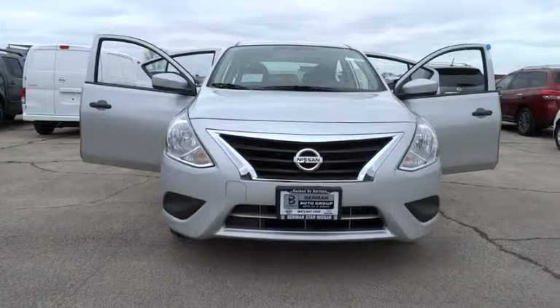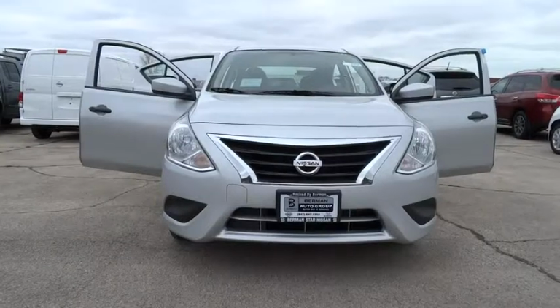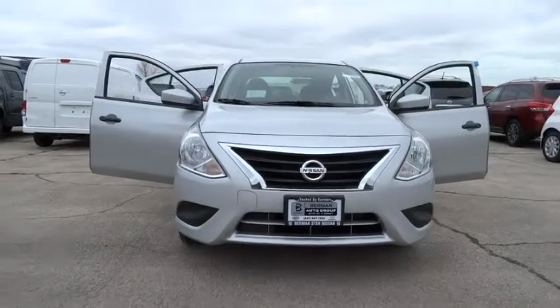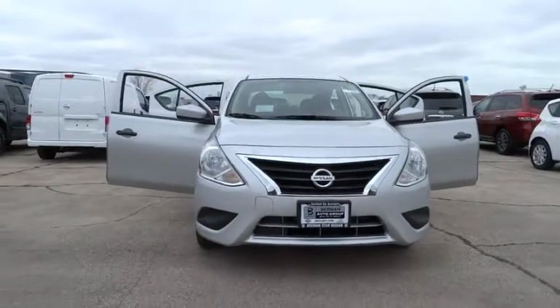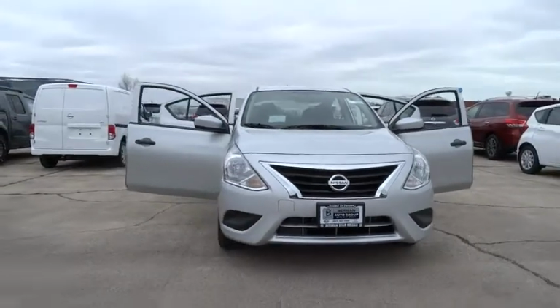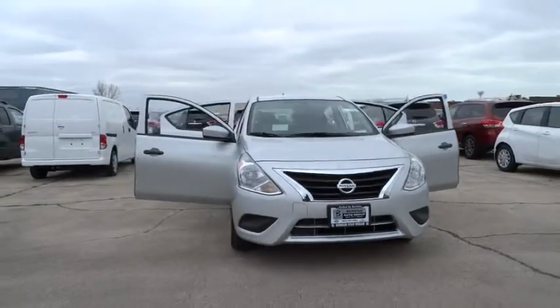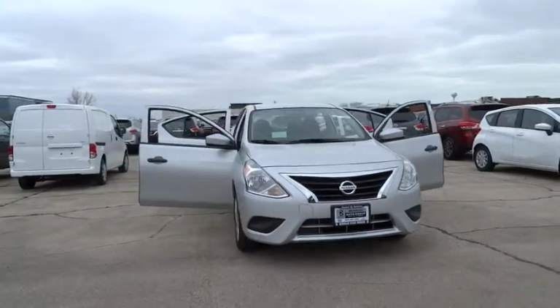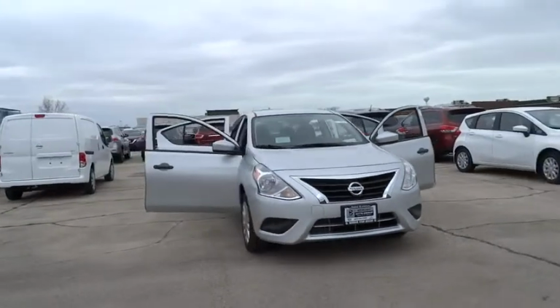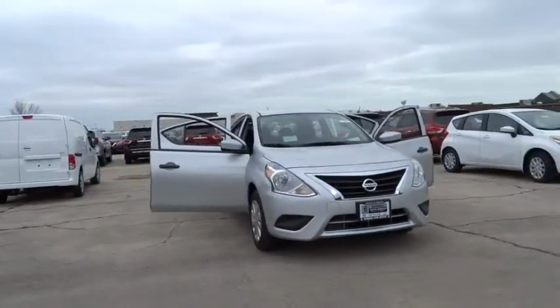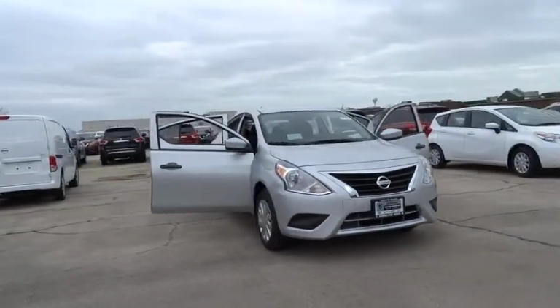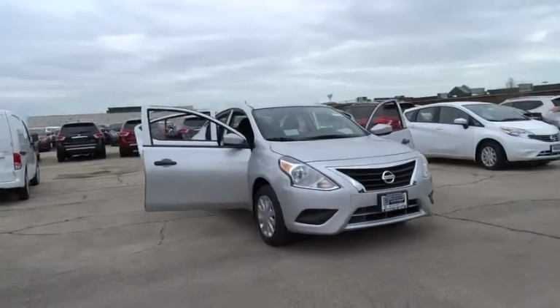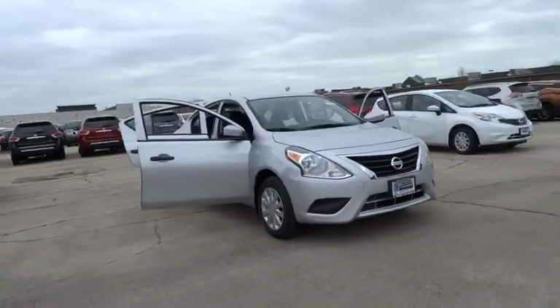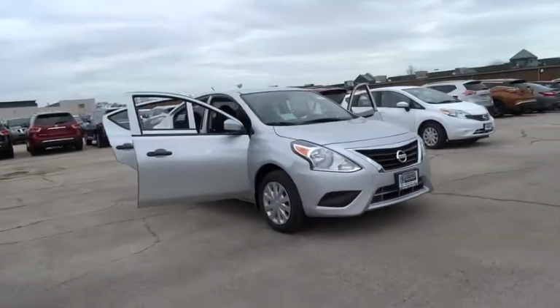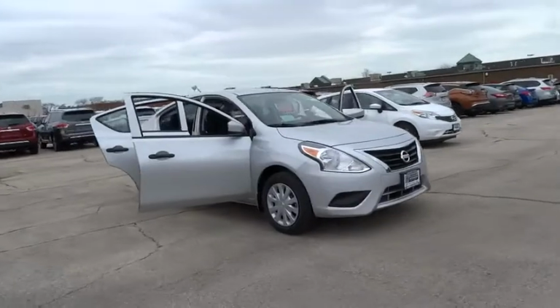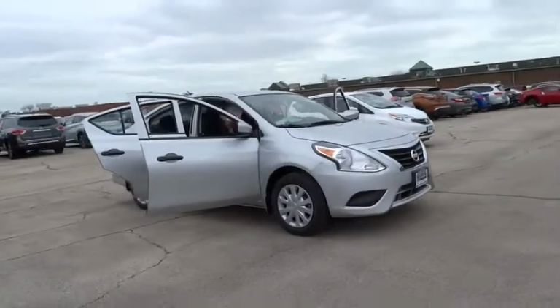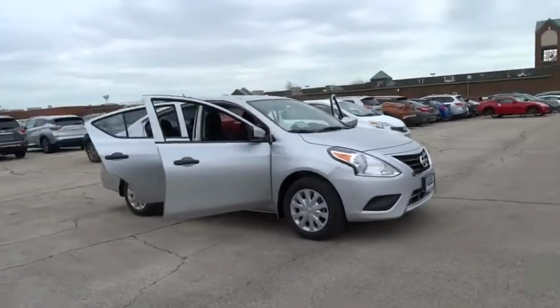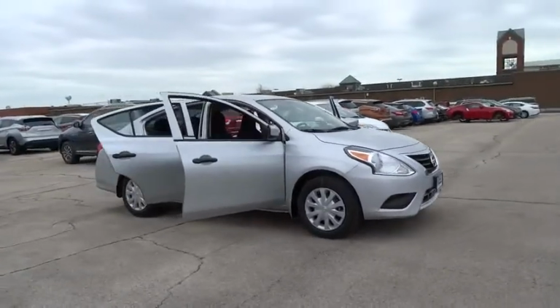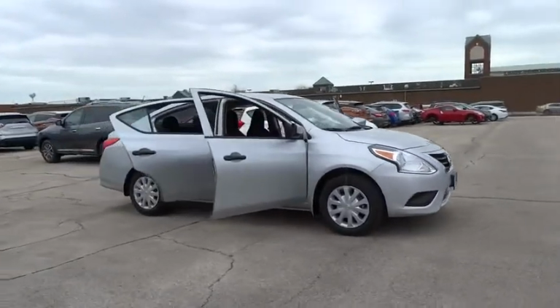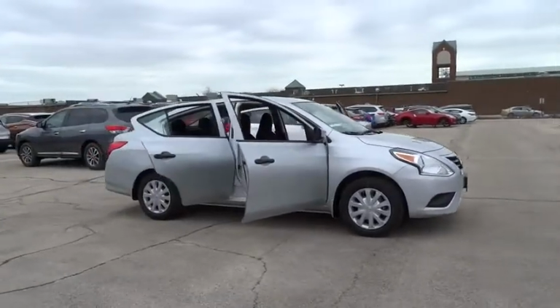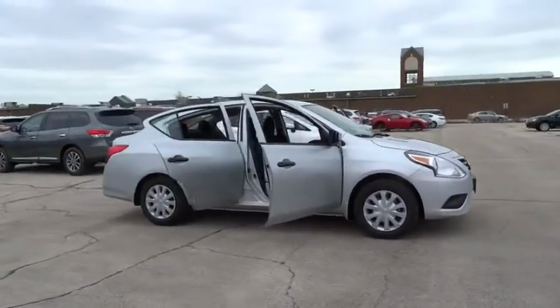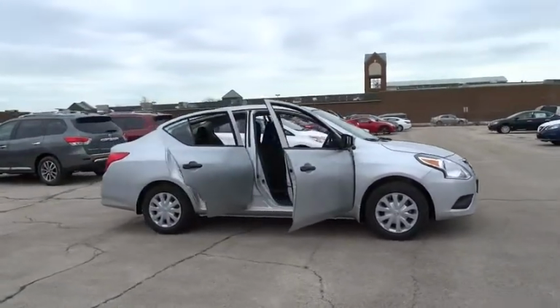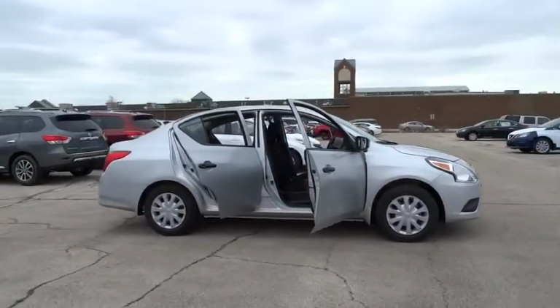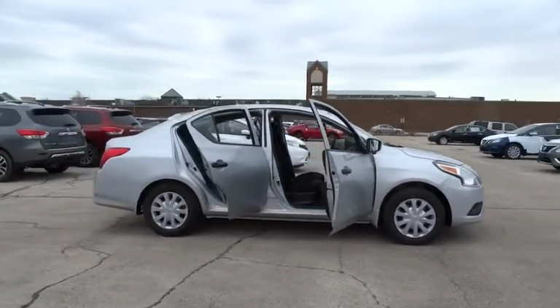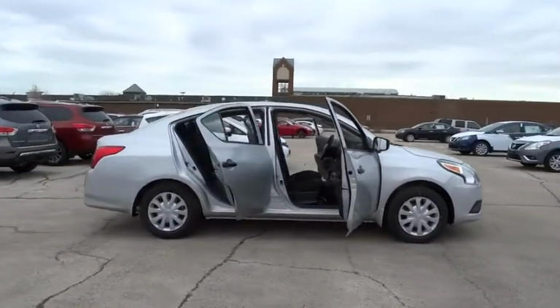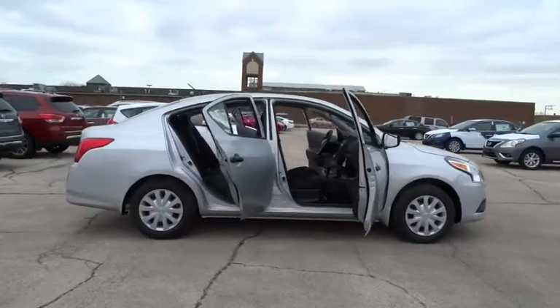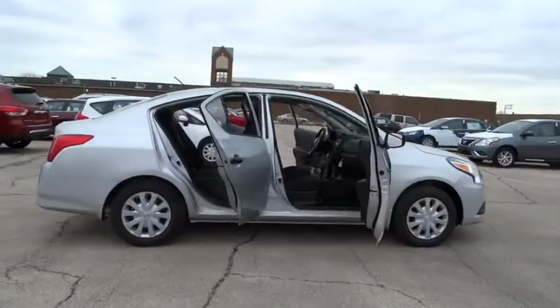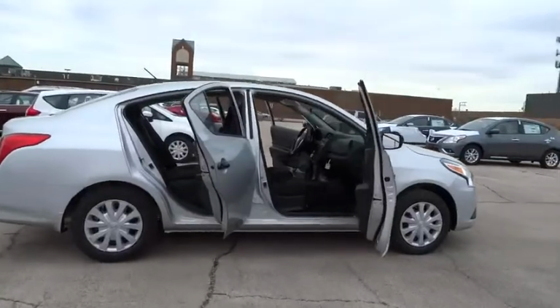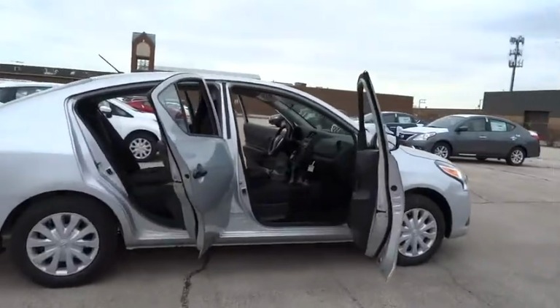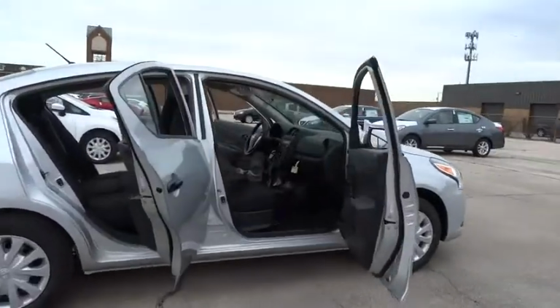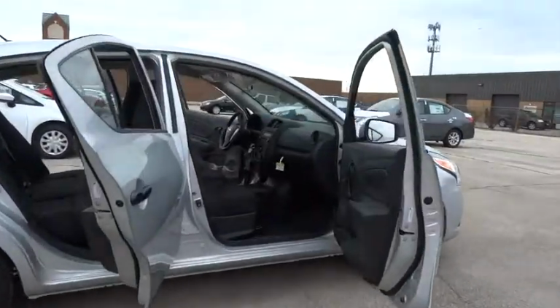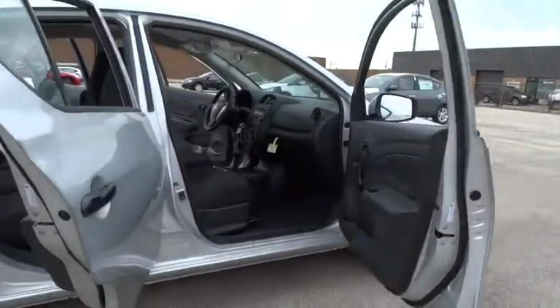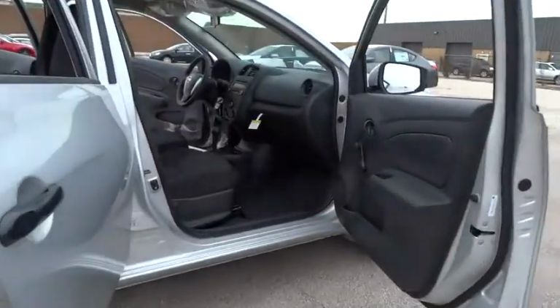2016 Versa. With its roomy and inviting interior, impressive technology, and exceptional gas mileage, the Nissan Versa is smart to own and fun to drive. Here are some of this vehicle's great options.